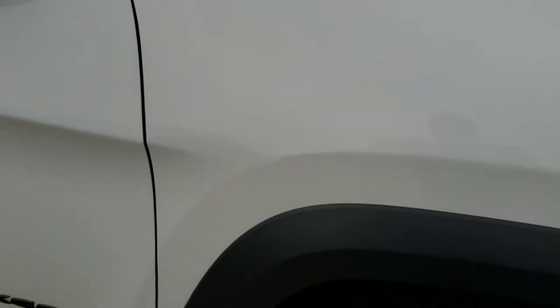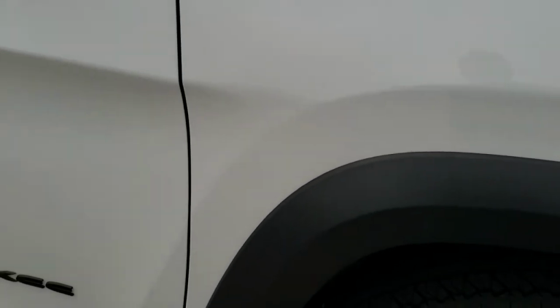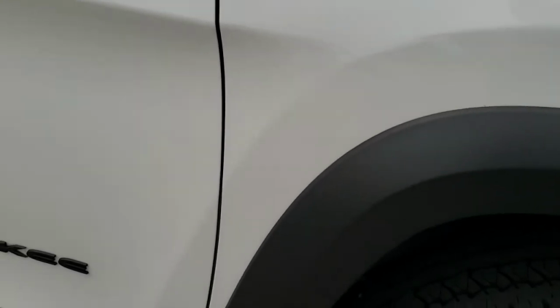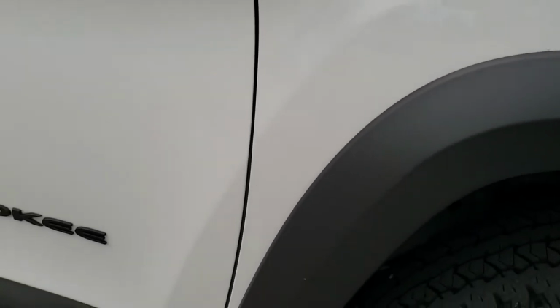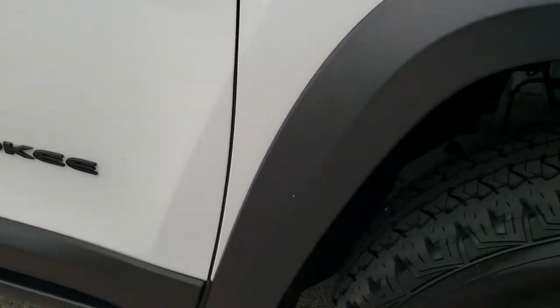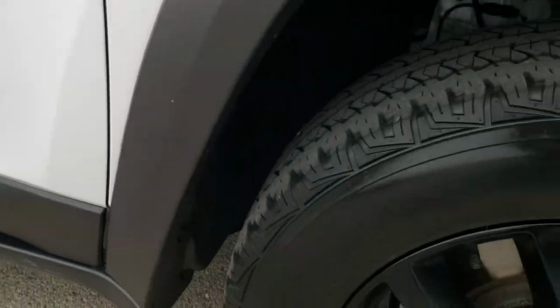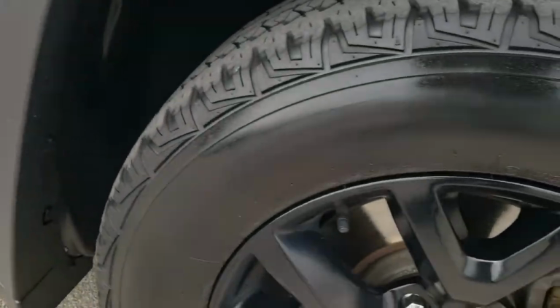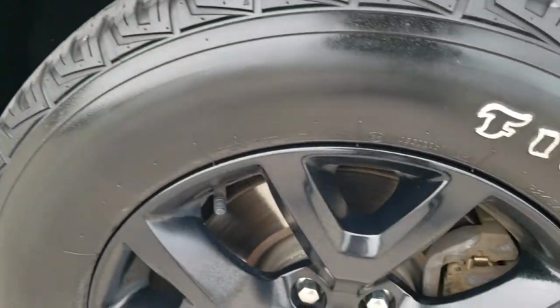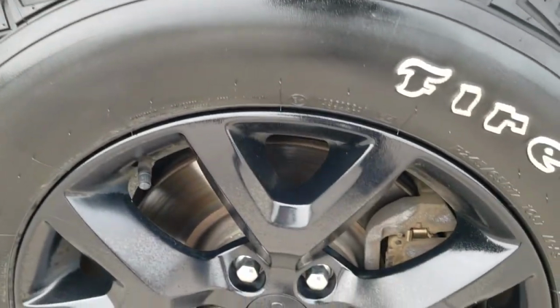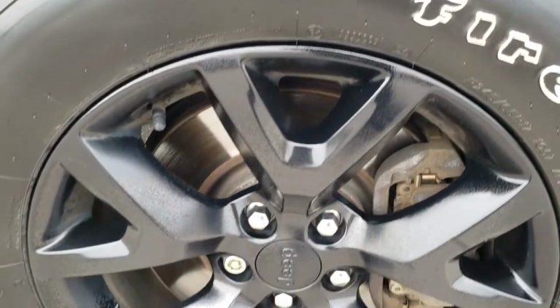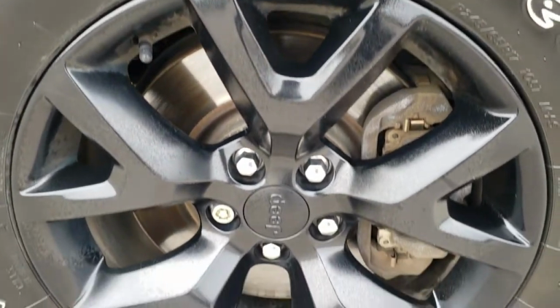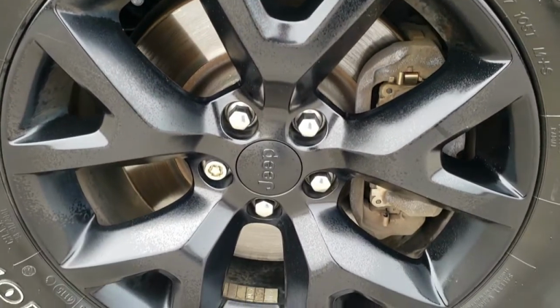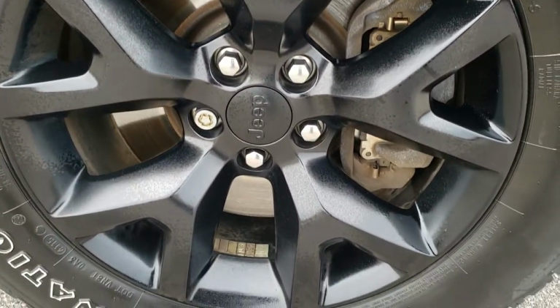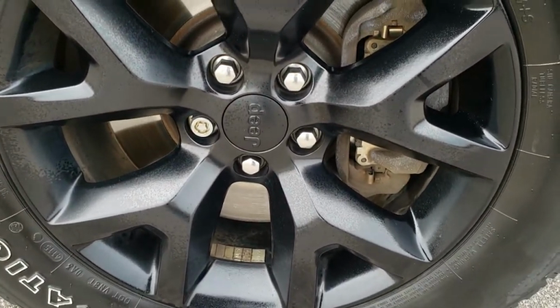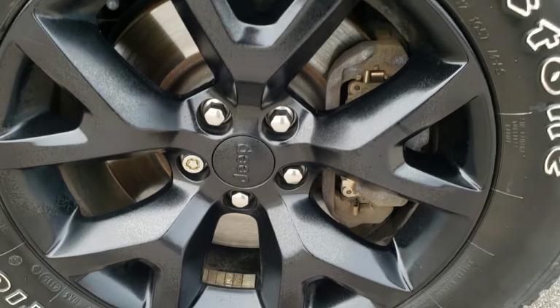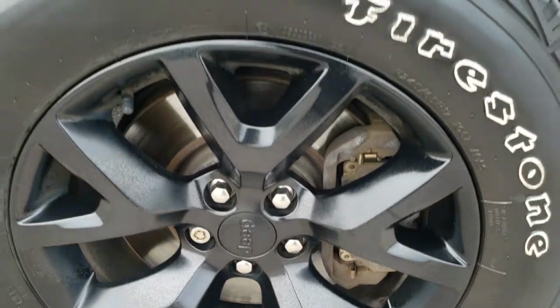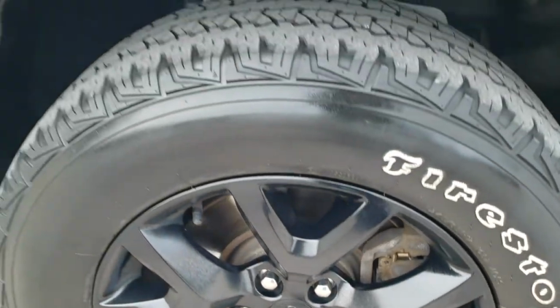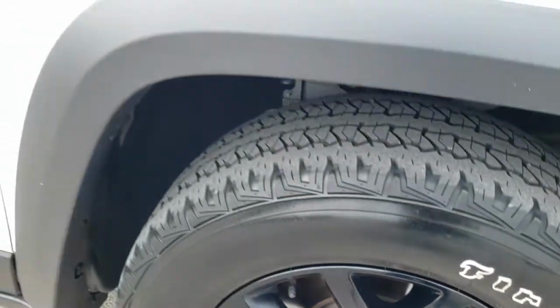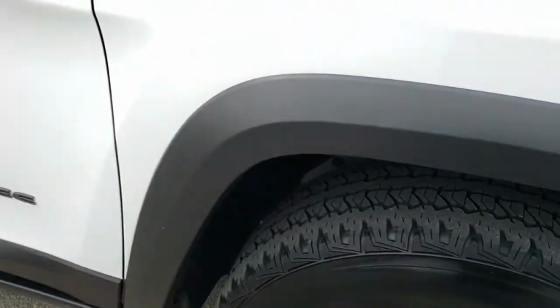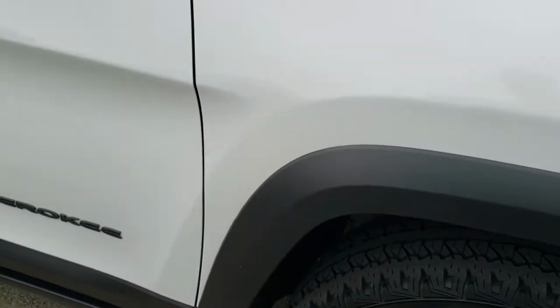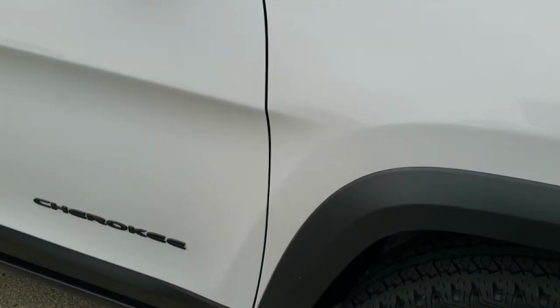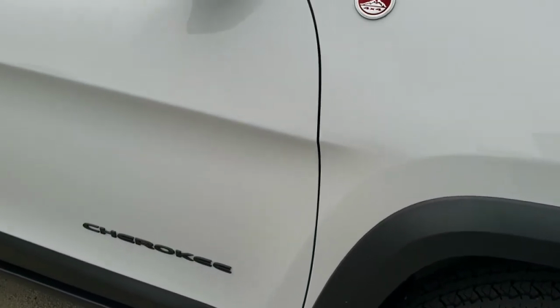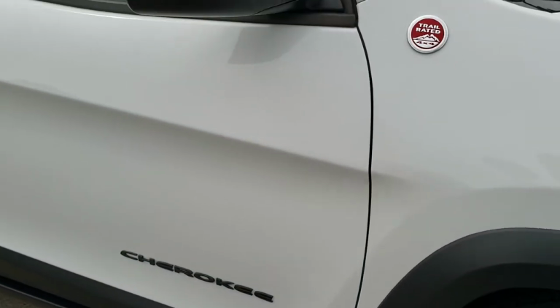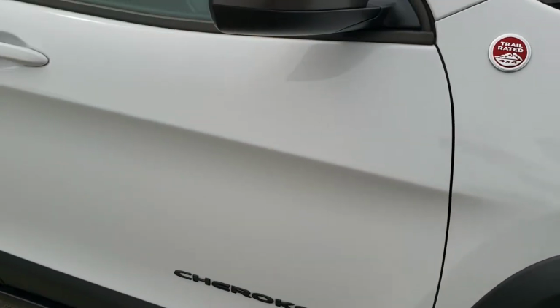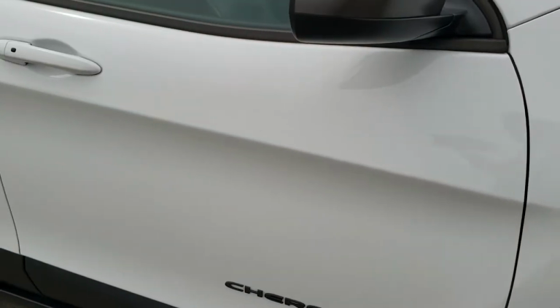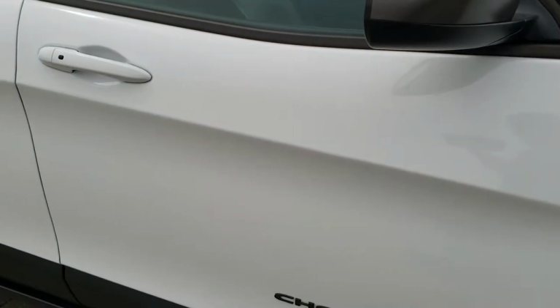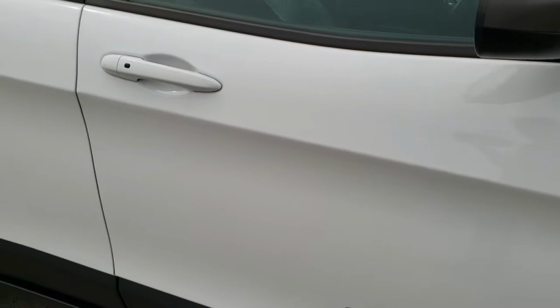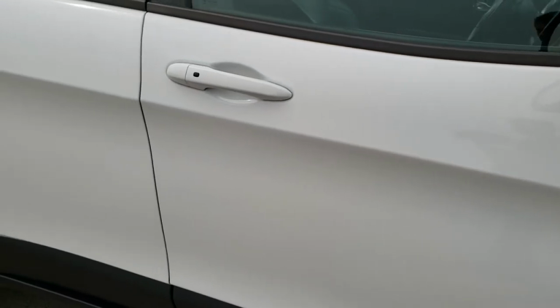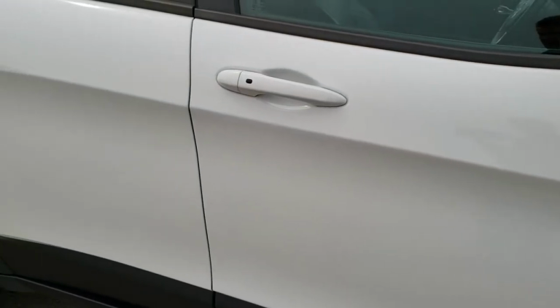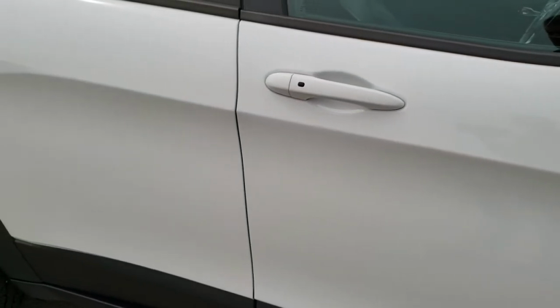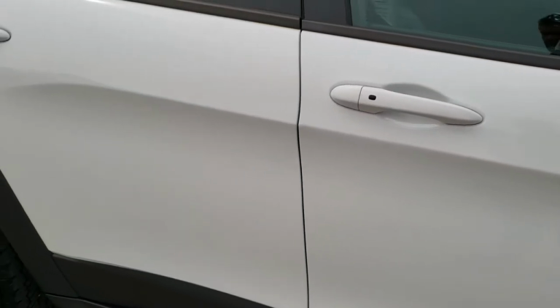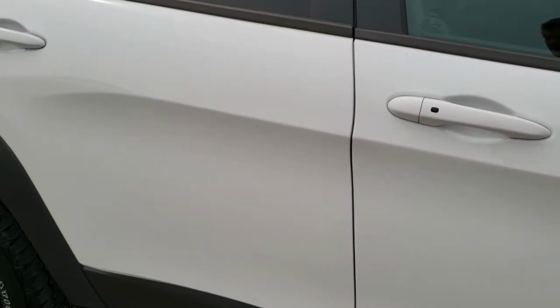Passenger side fender — no dents or dings on that. And the passenger side rim — no scuffs or scrapes. As you go down this side of the Jeep you can see just how clean the body is, how reflective and mirror-like that paint is.